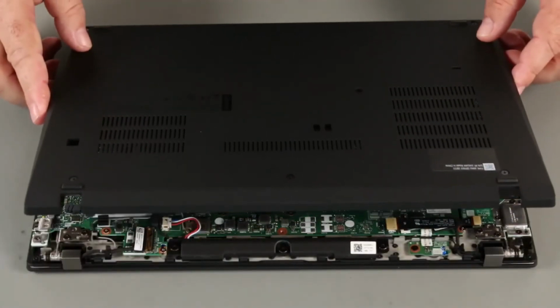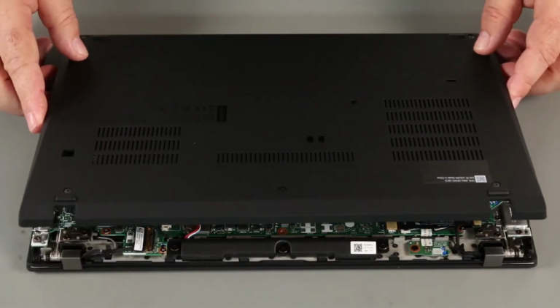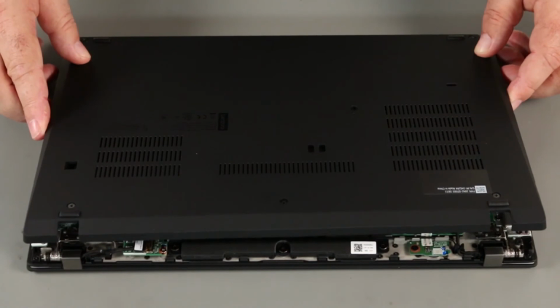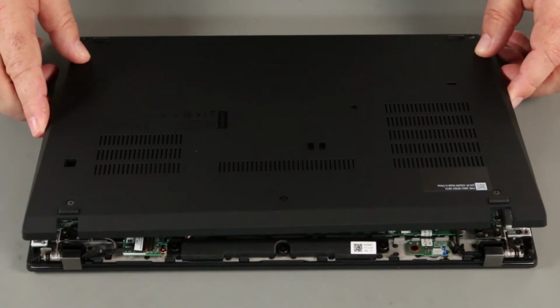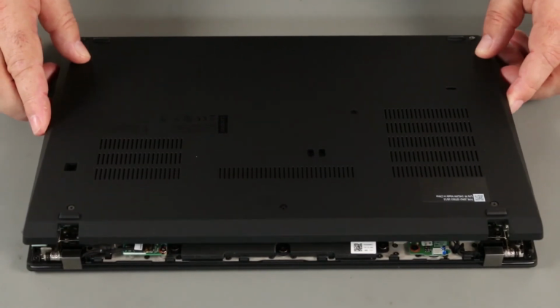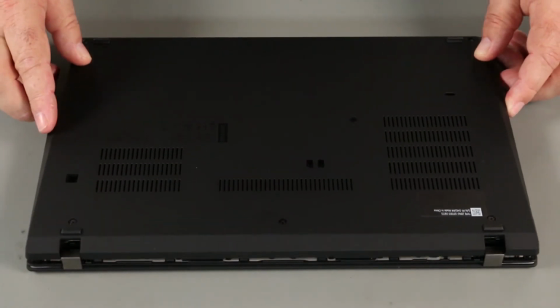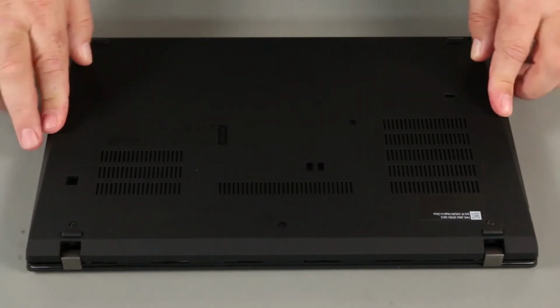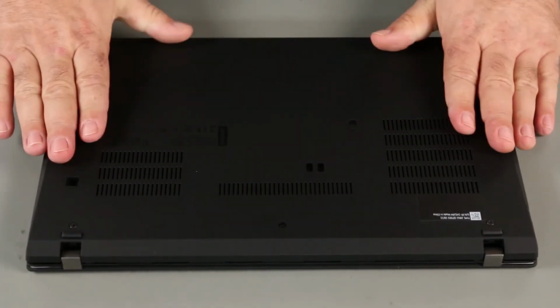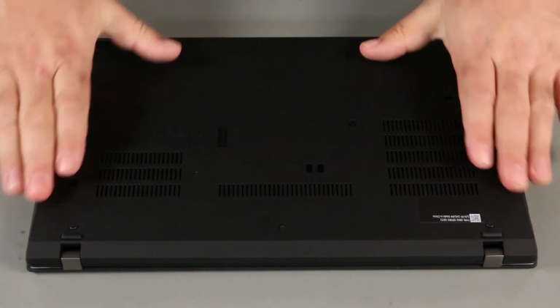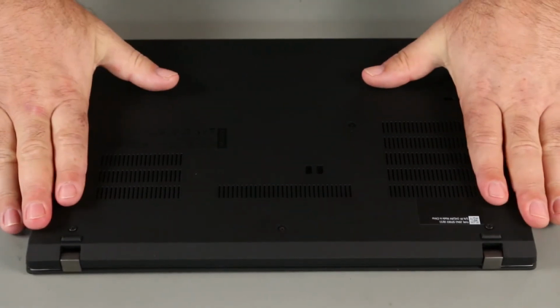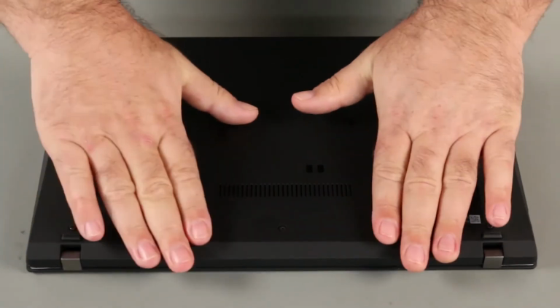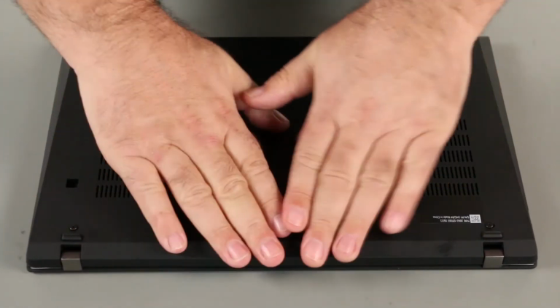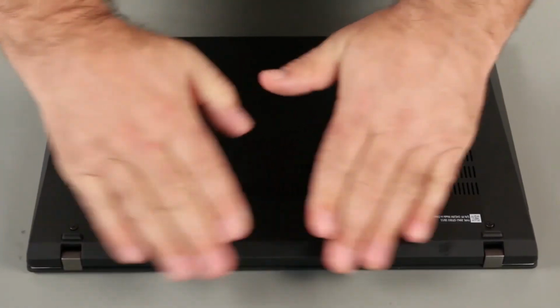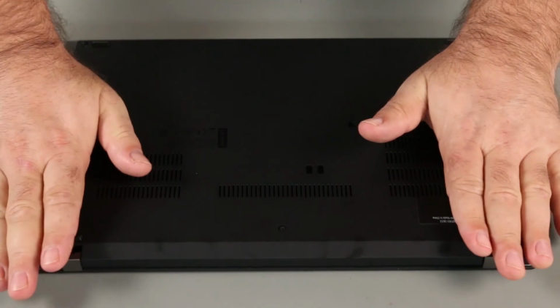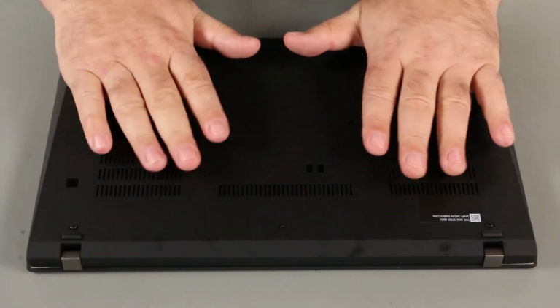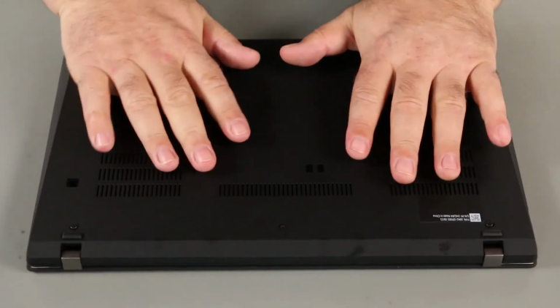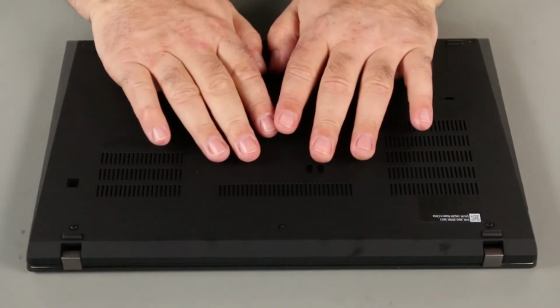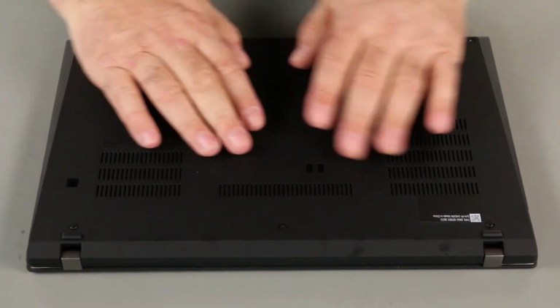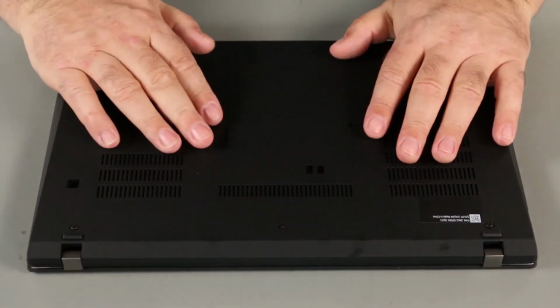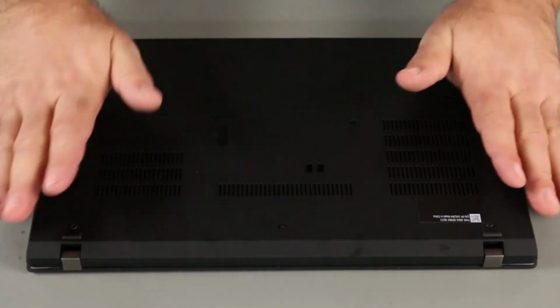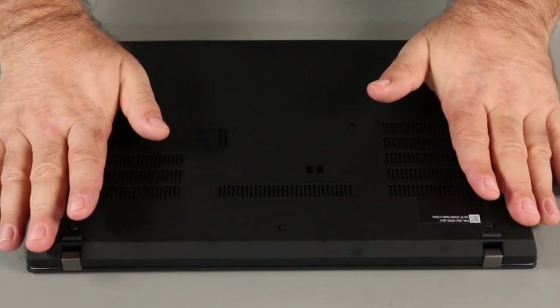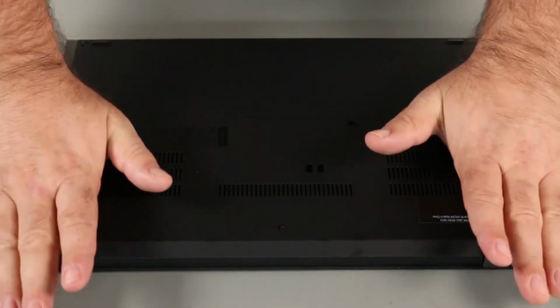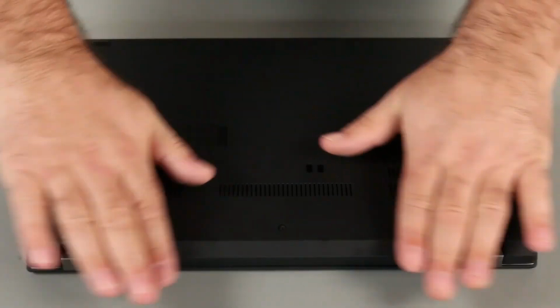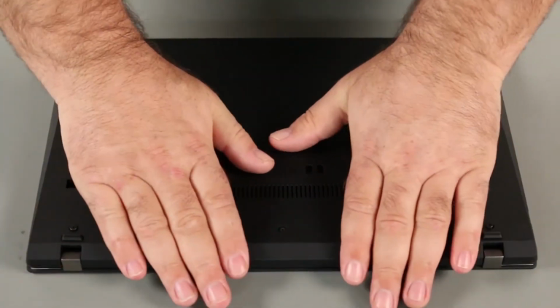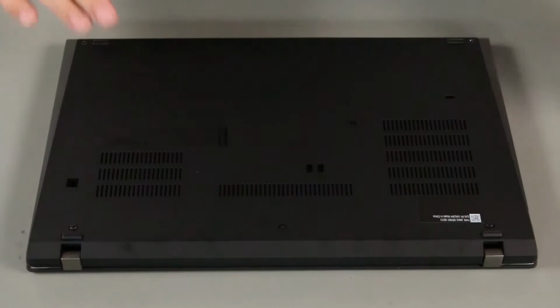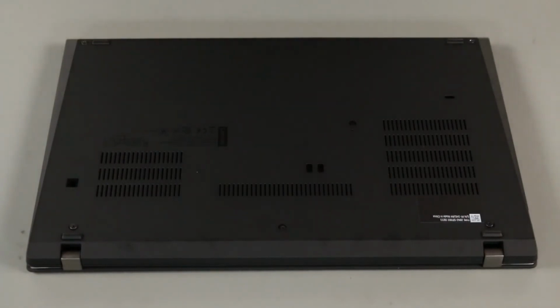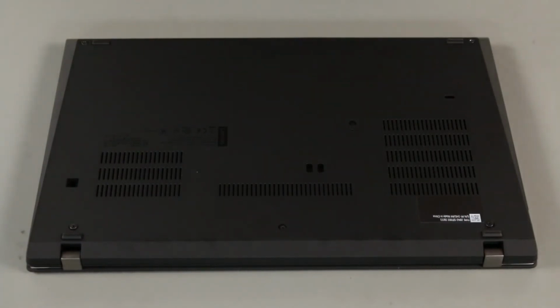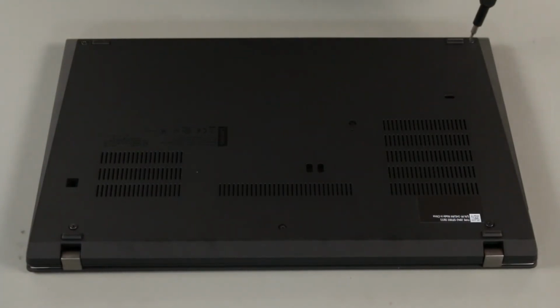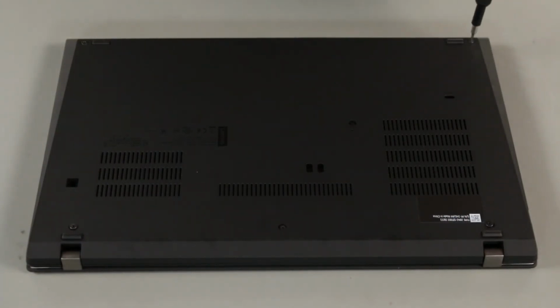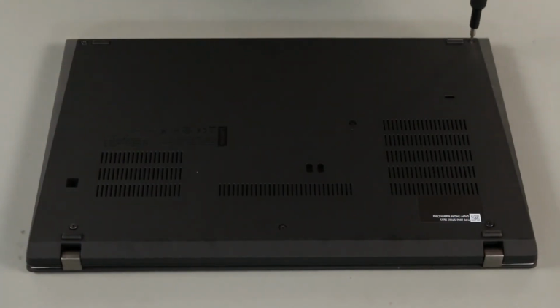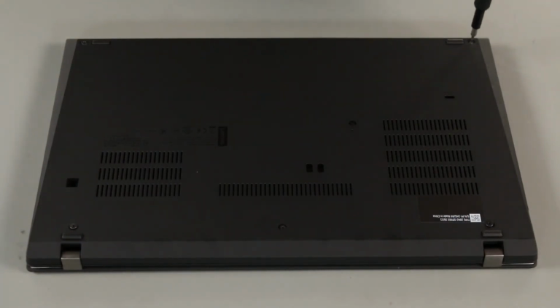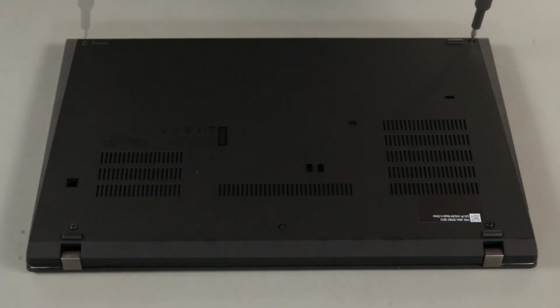Align the base cover assembly with the system. Press down around the edges to lock the clips. Tighten the six captured screws.